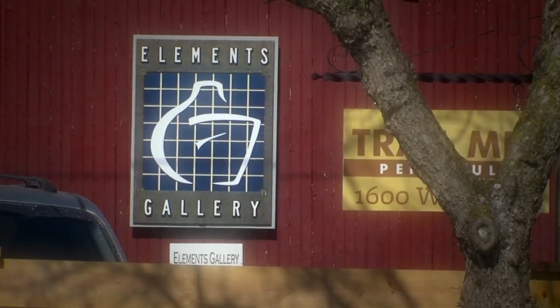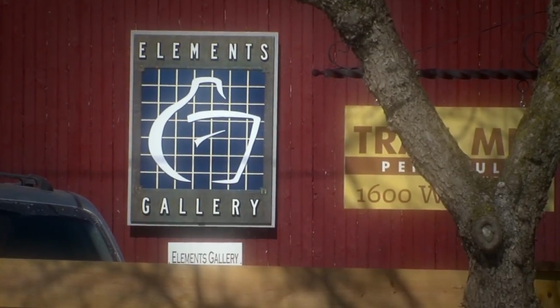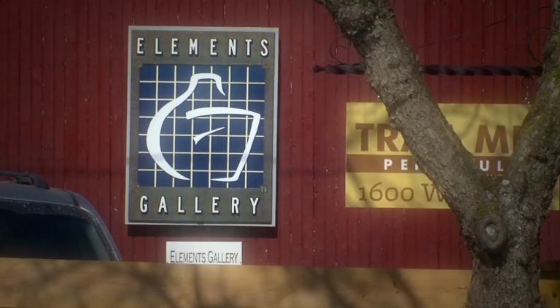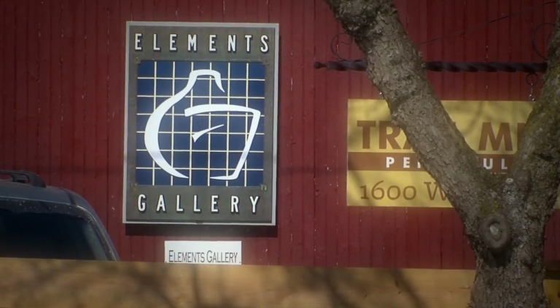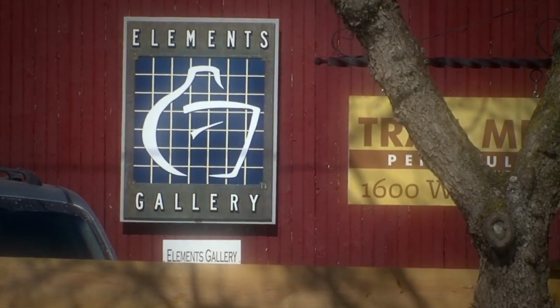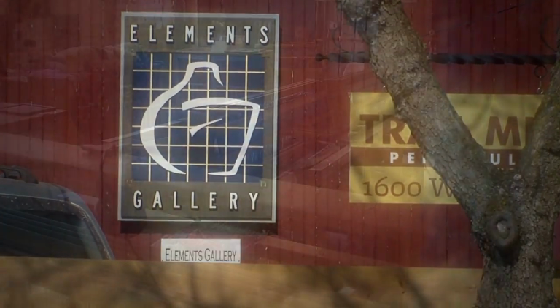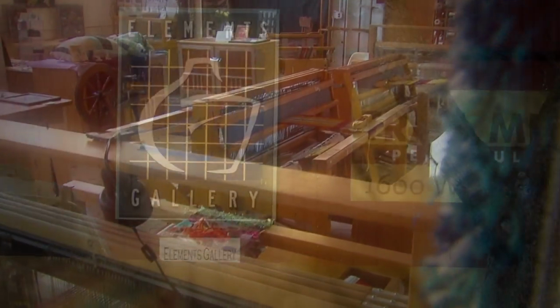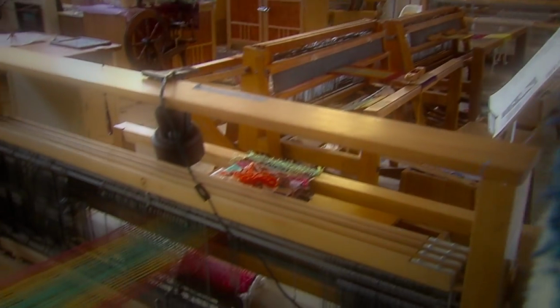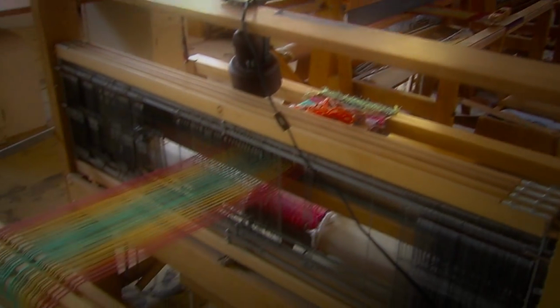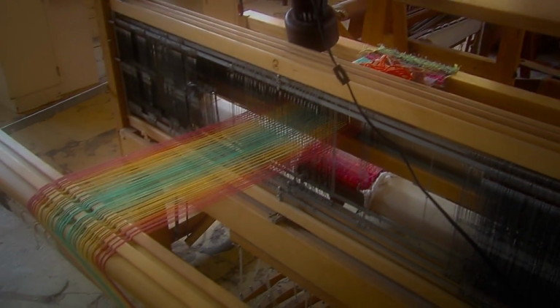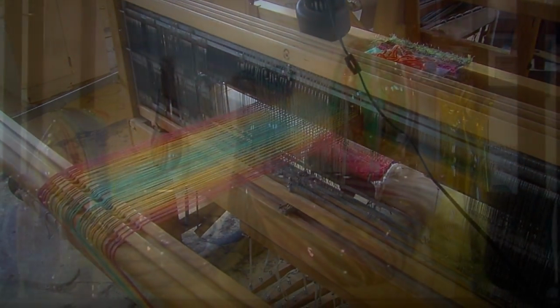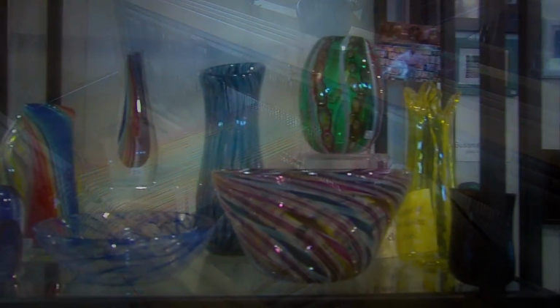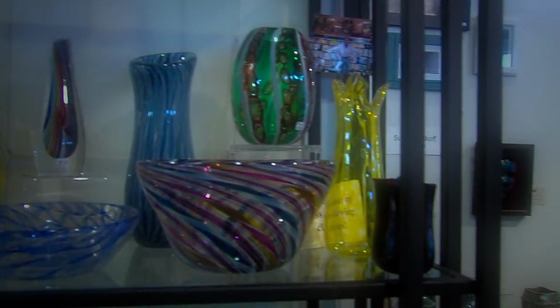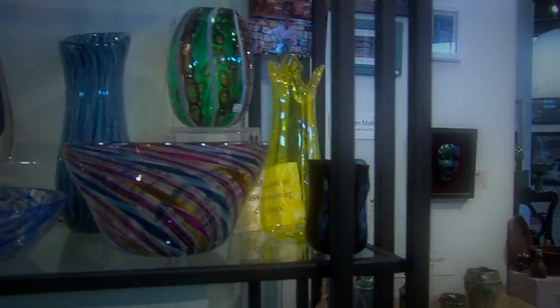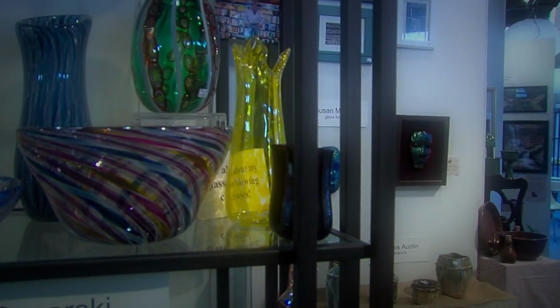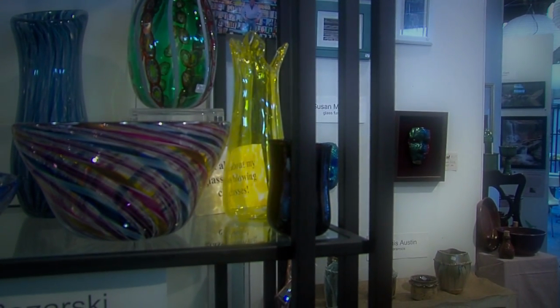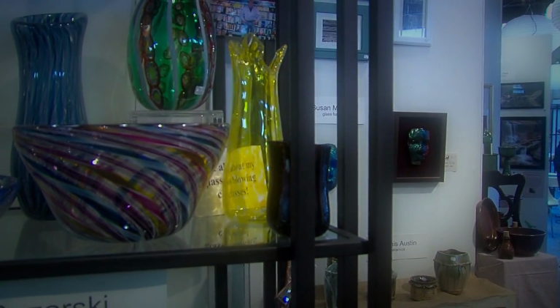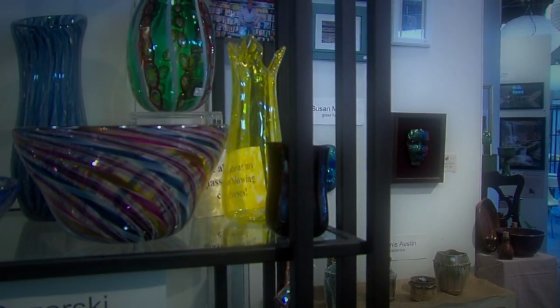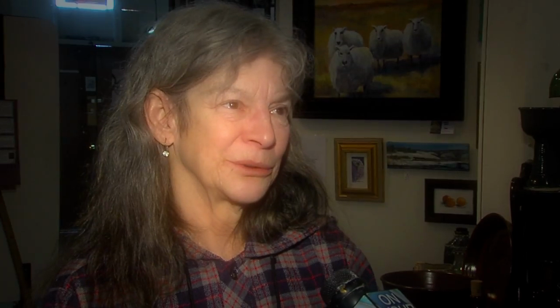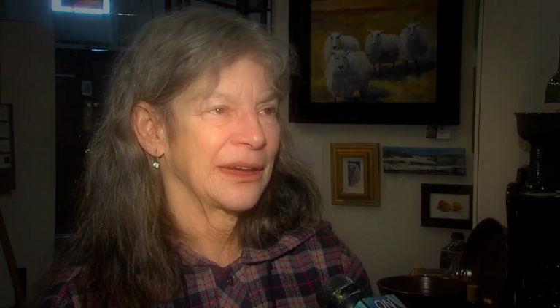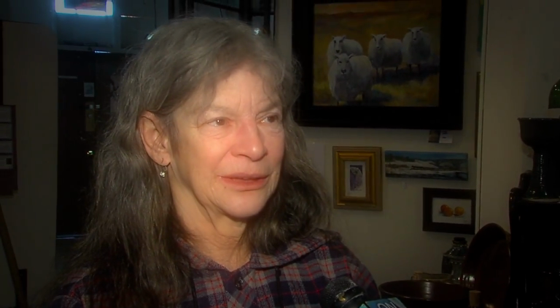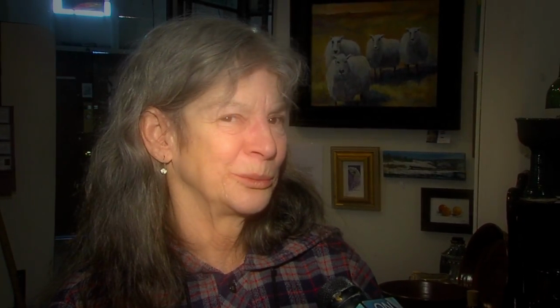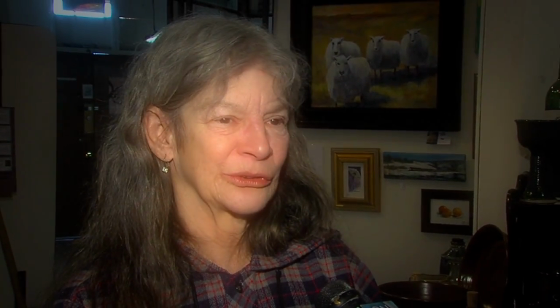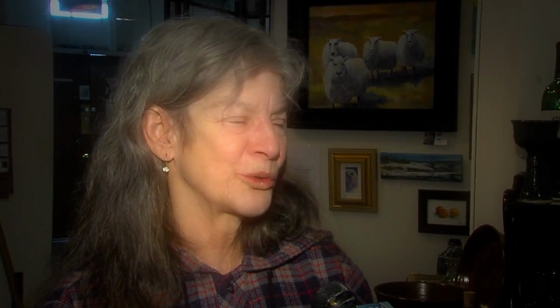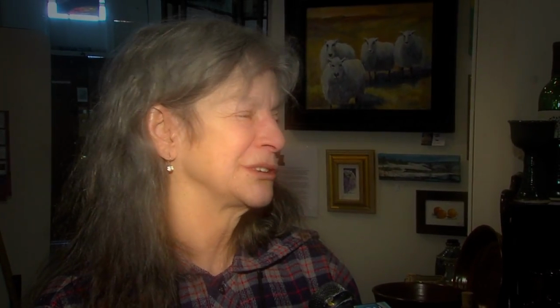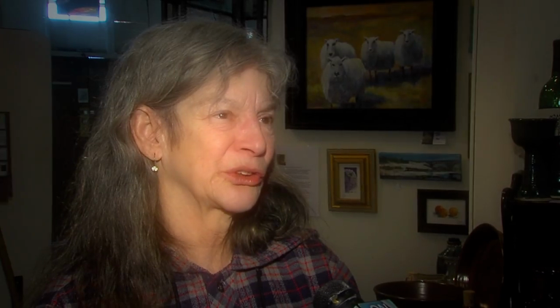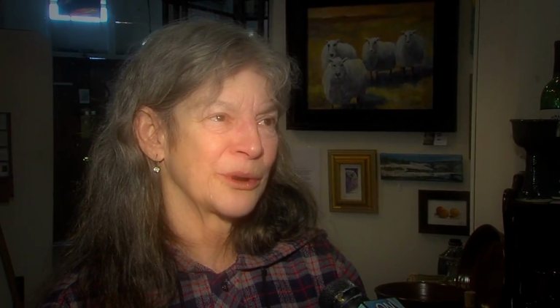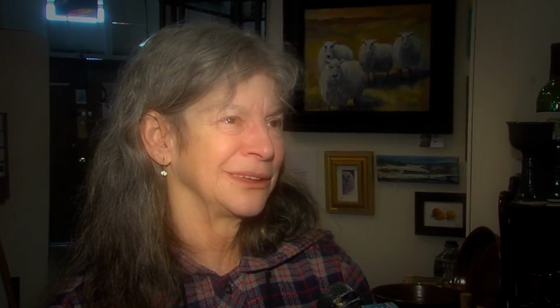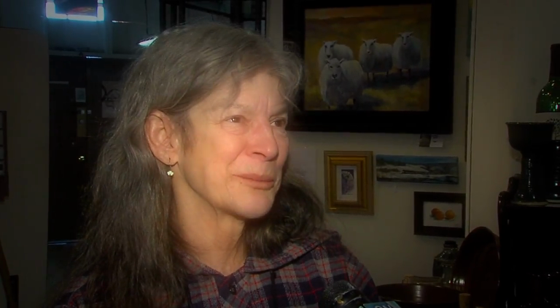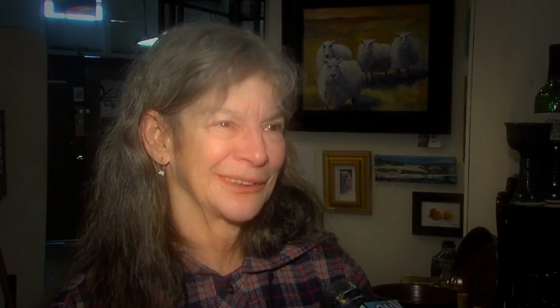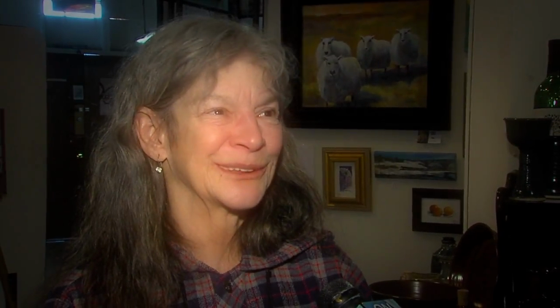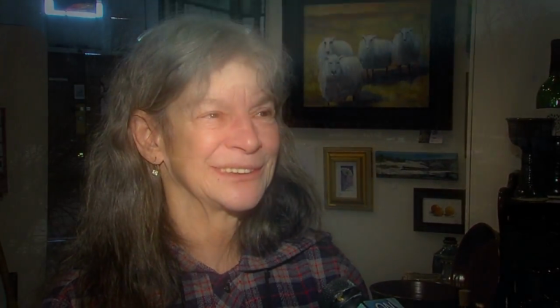The village is becoming renowned for its artists. Two national arts guidebooks recently named Peninsula as a best art community. We're just so fortunate to have such a variety of amazing artists here.